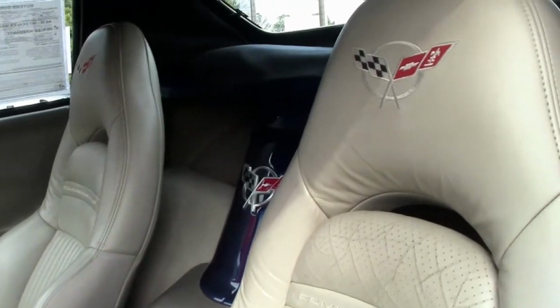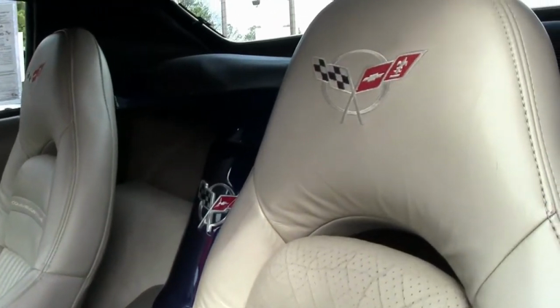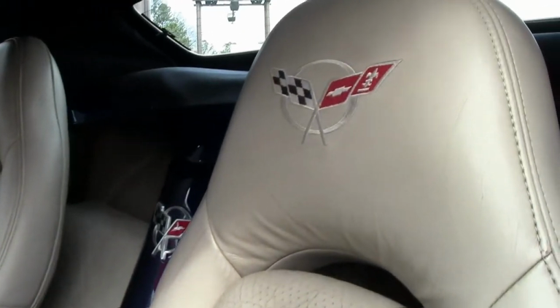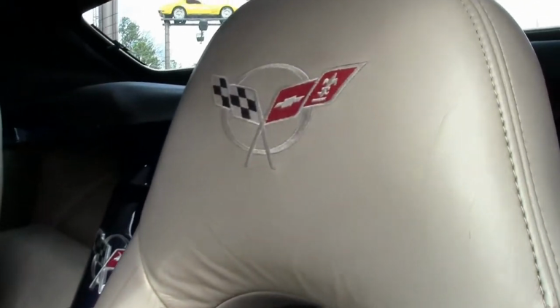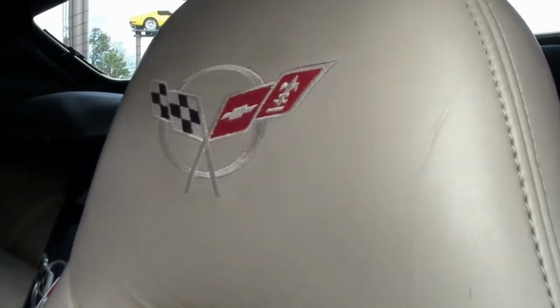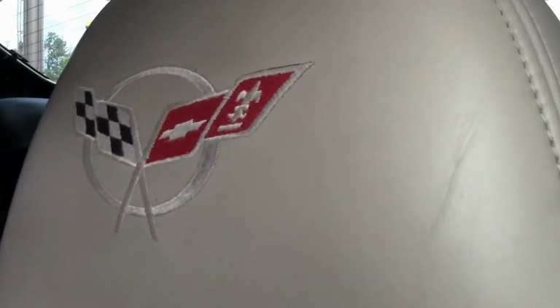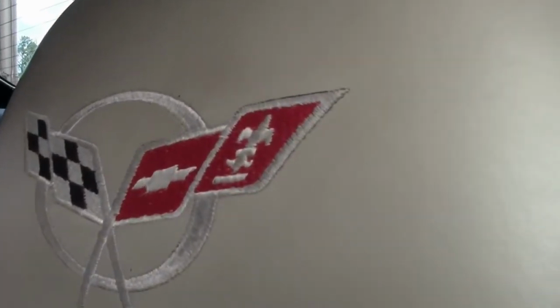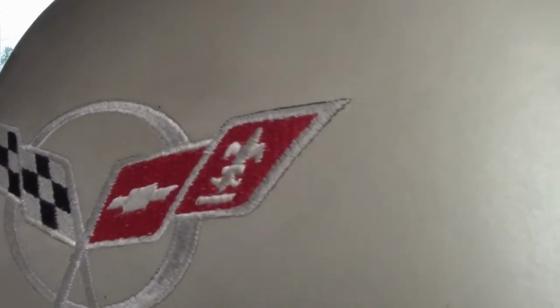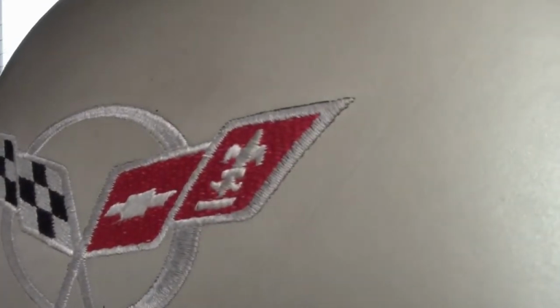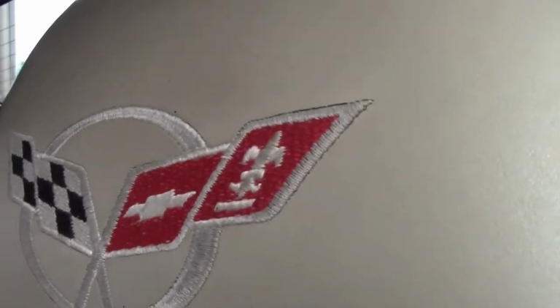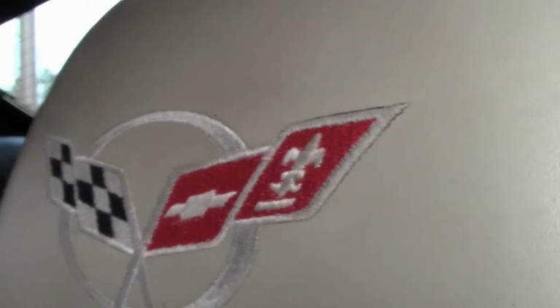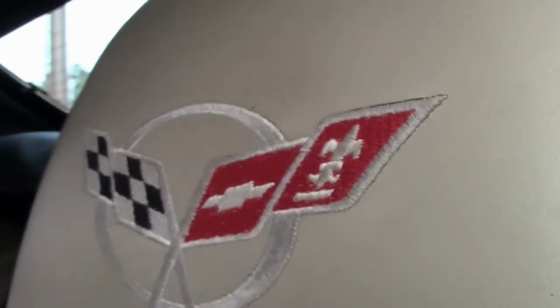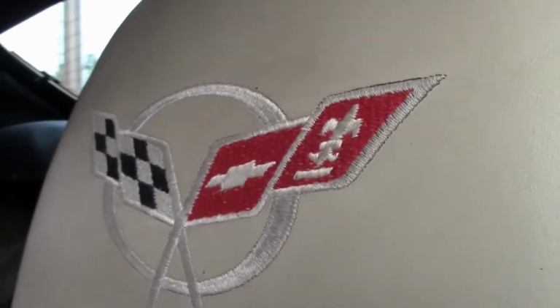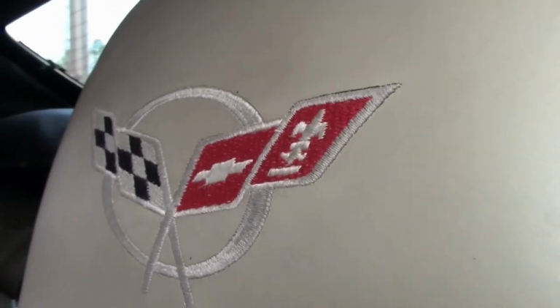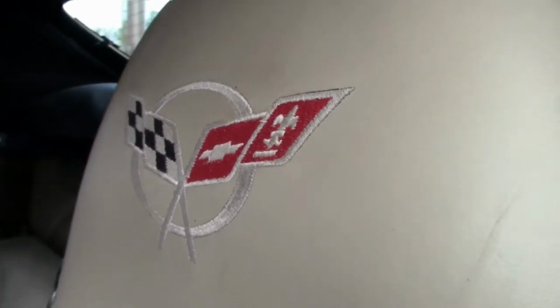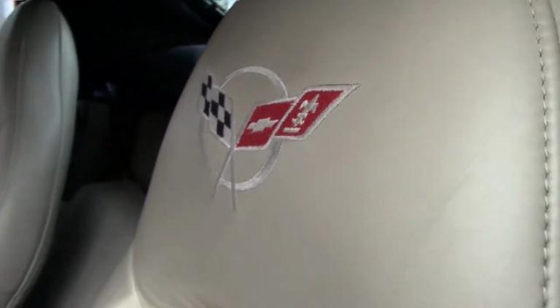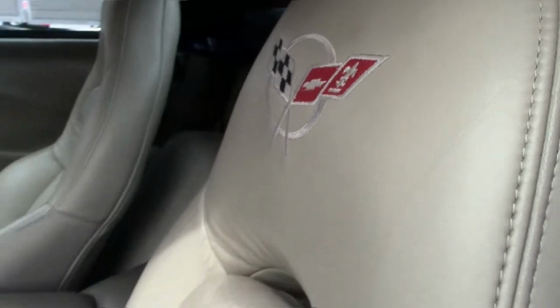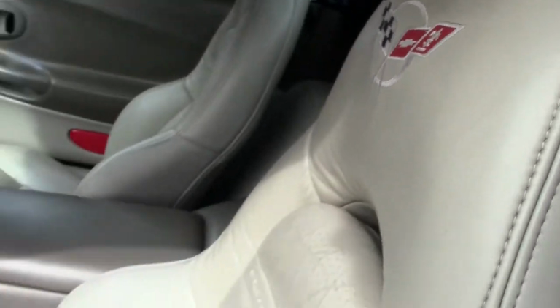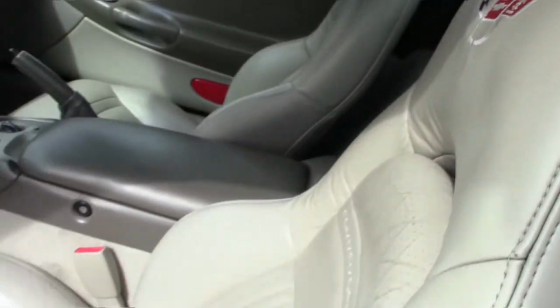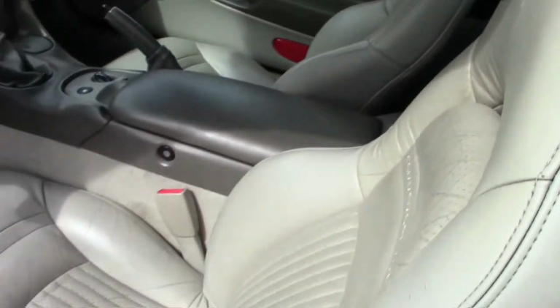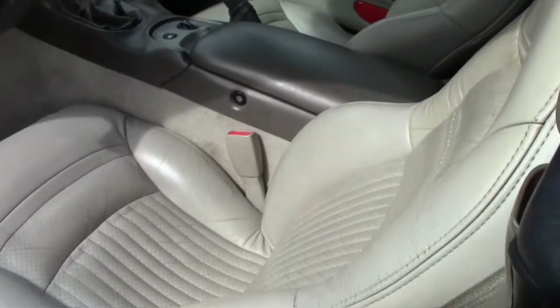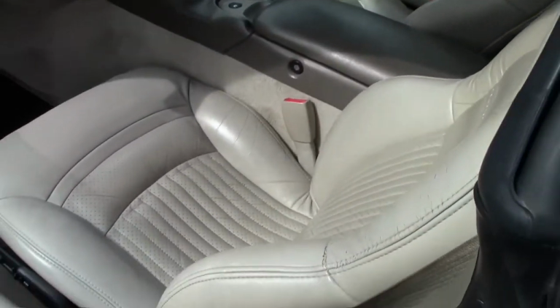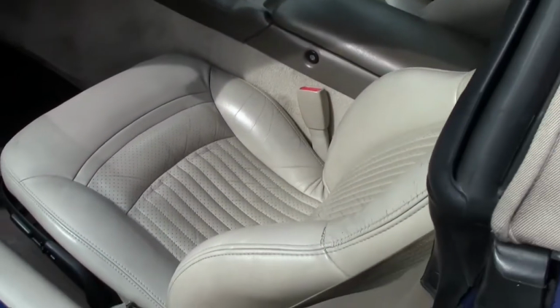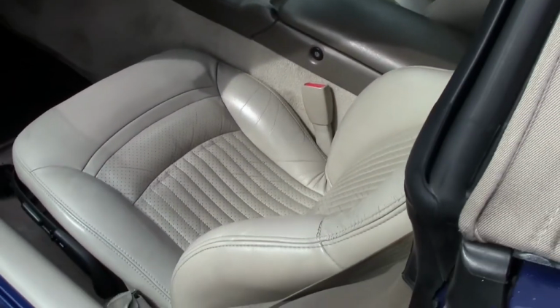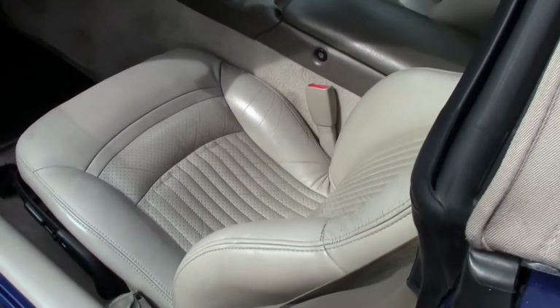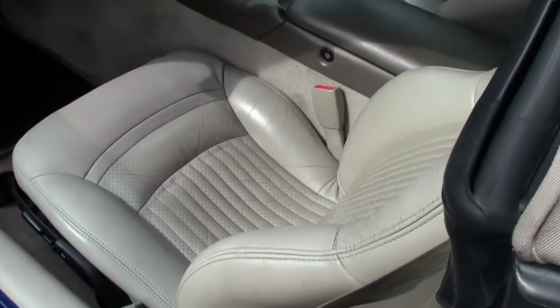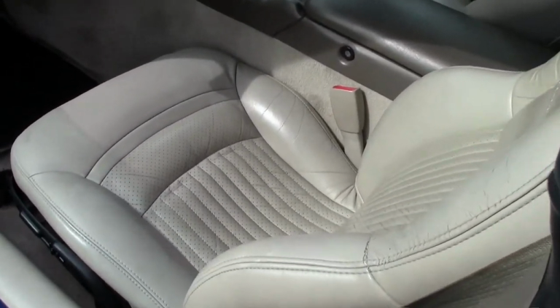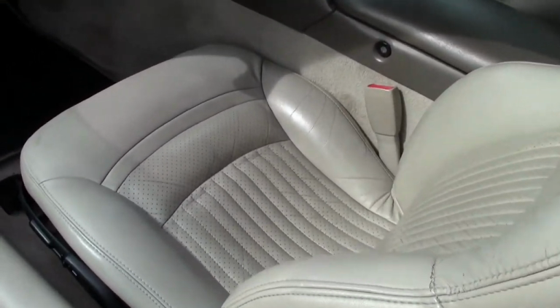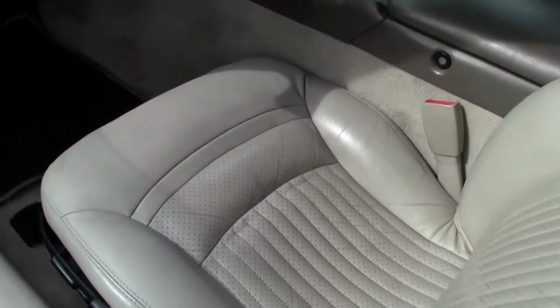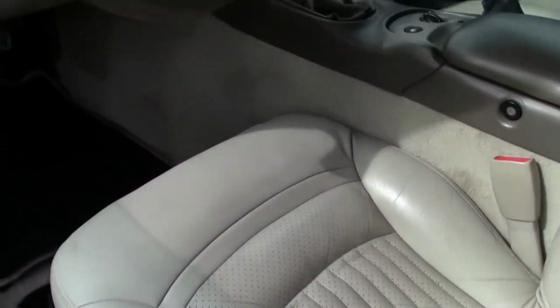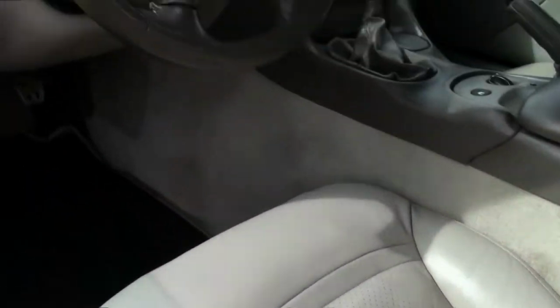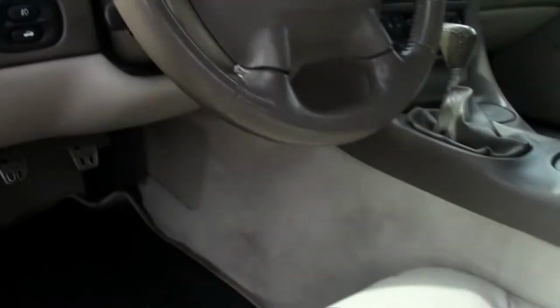This car has been fully serviced and is ready to go. All the instruments, lights, turn signals, brakes, engine, transmission, and rear end have all been checked out and are in good operating condition.